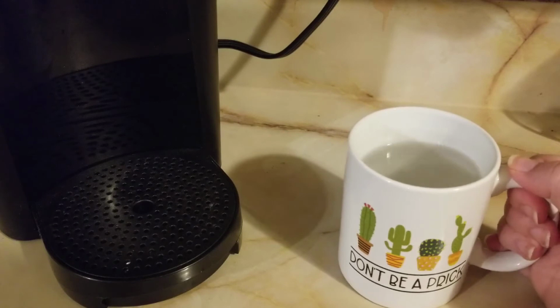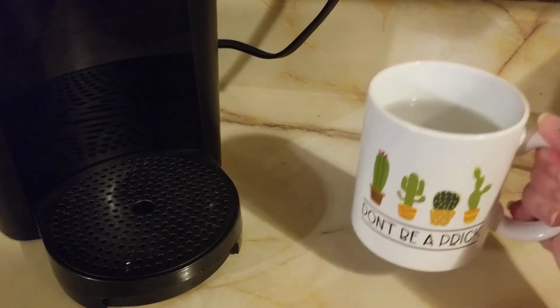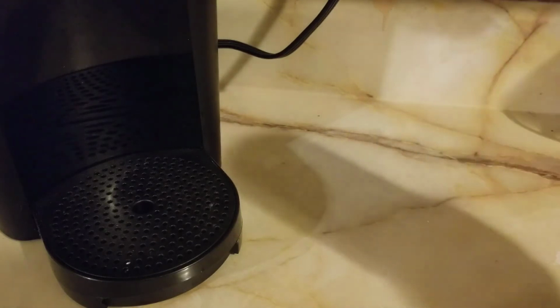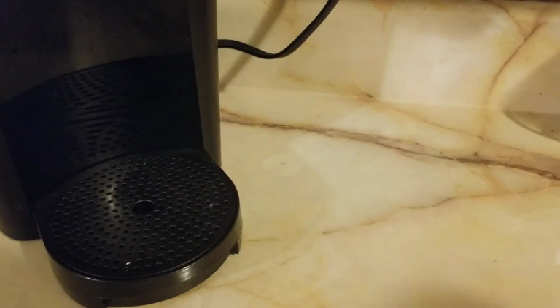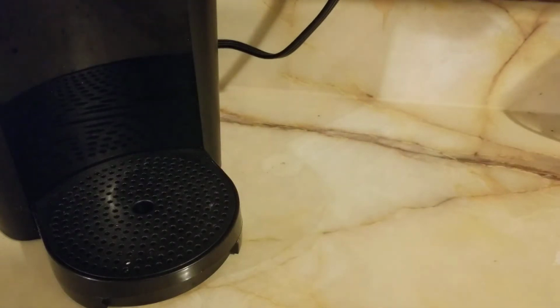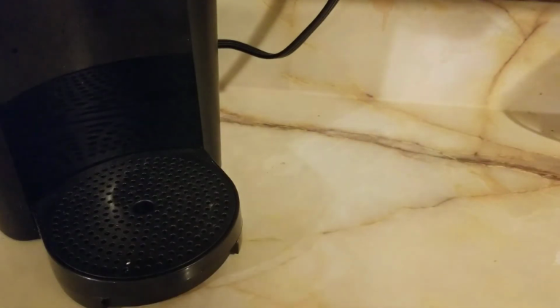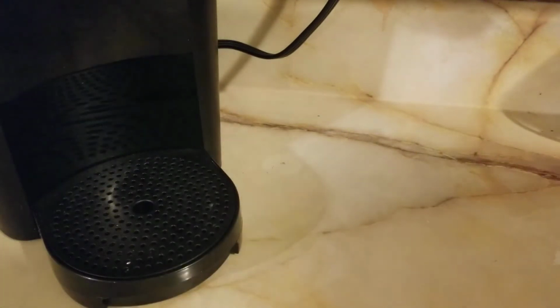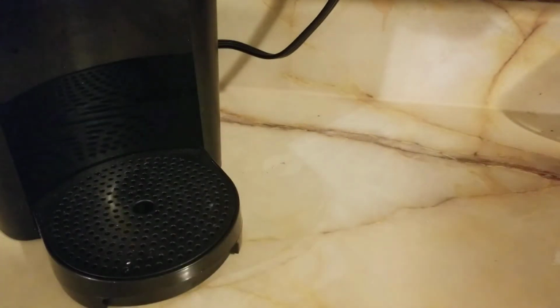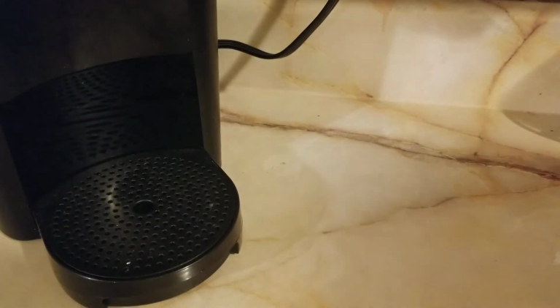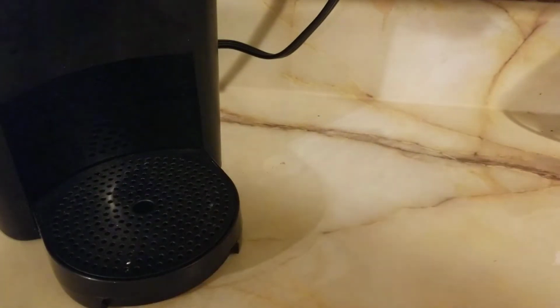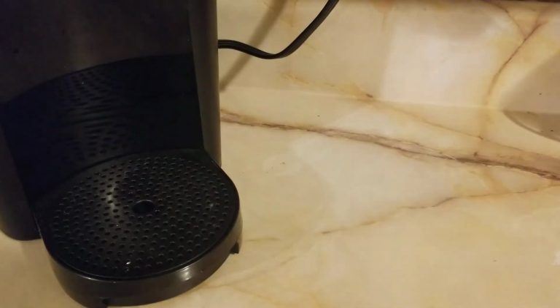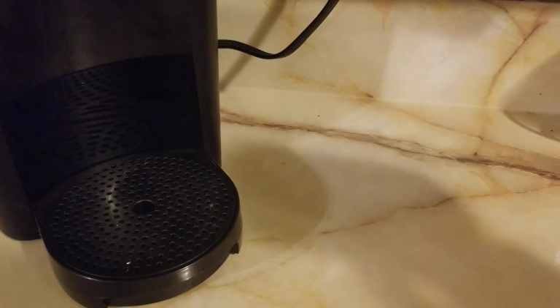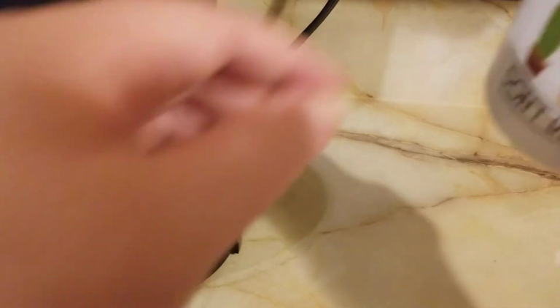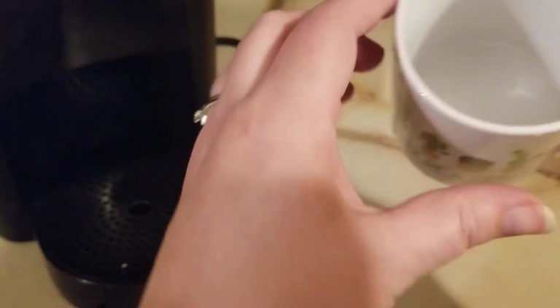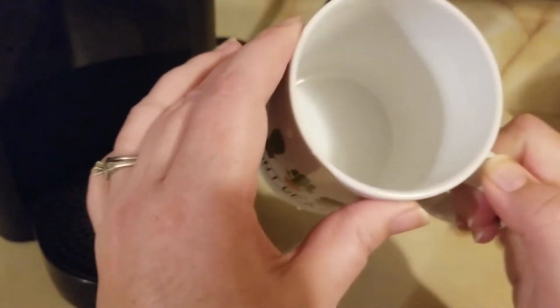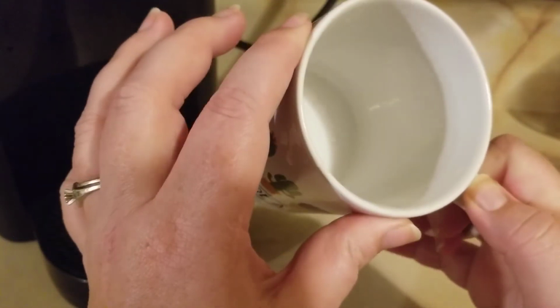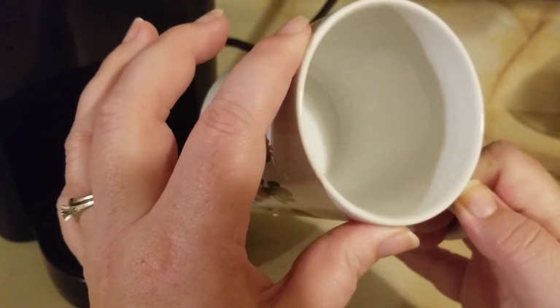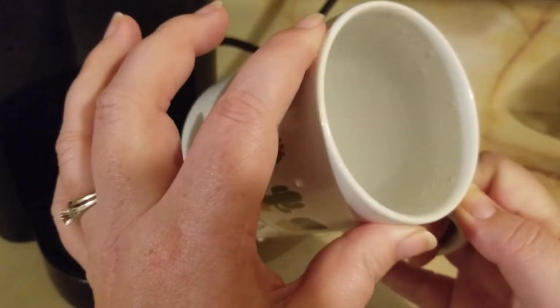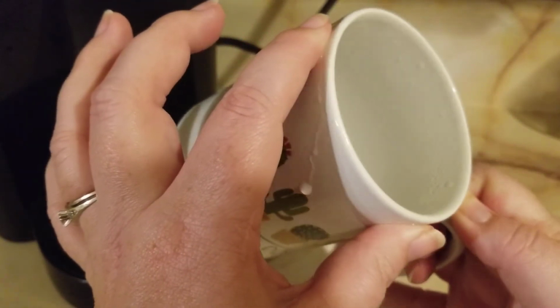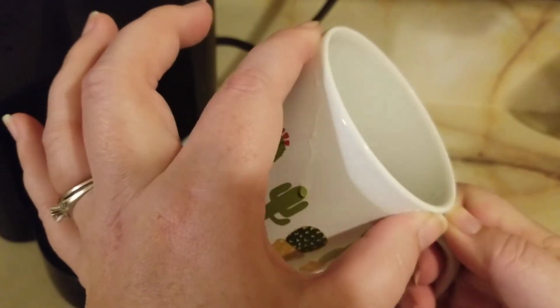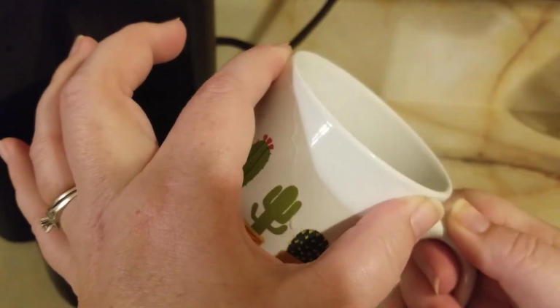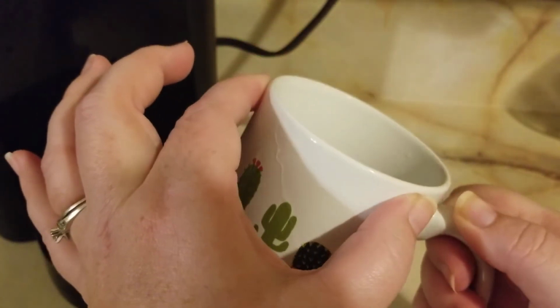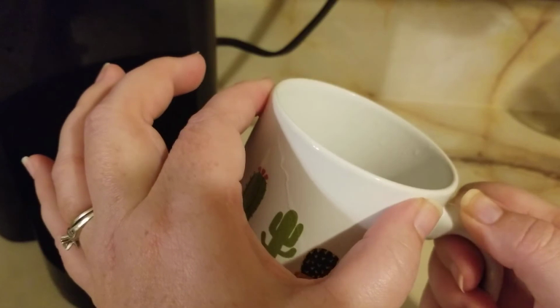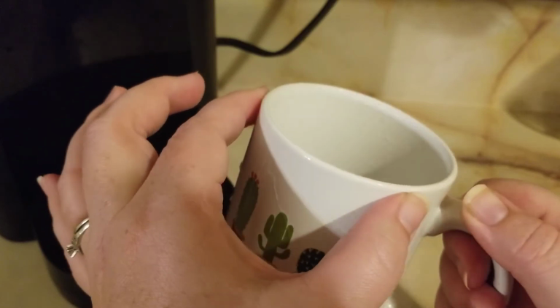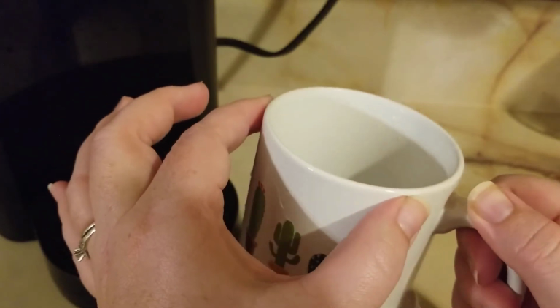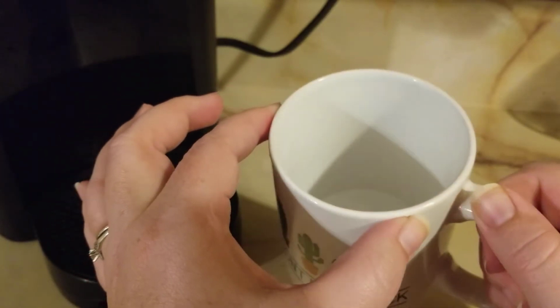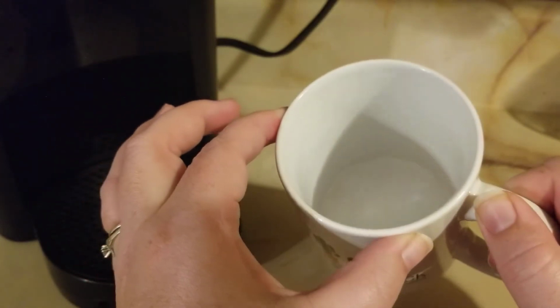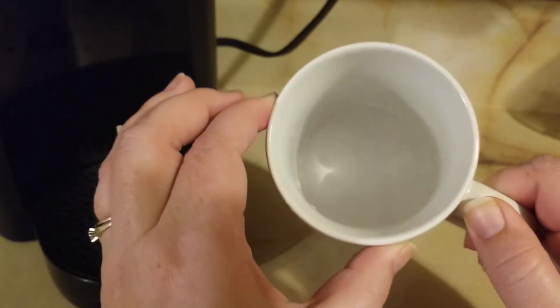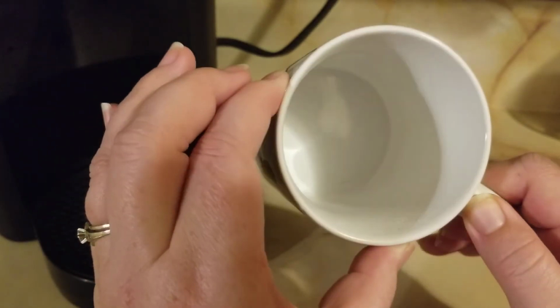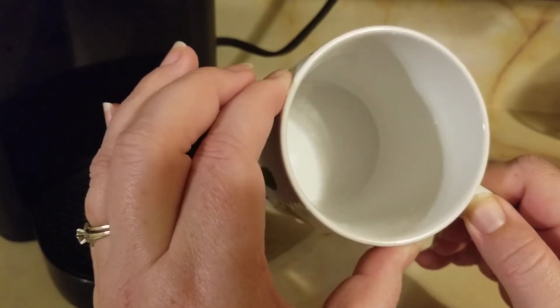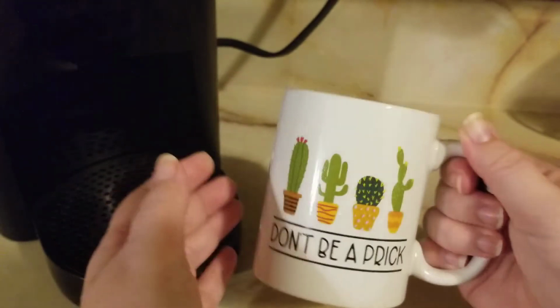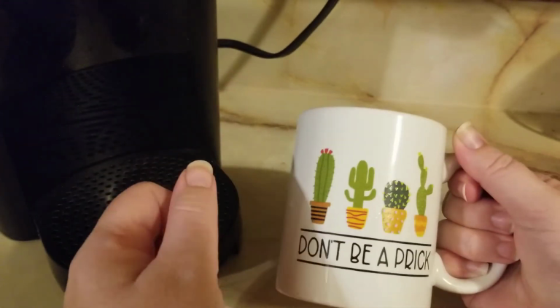So I'm going to dump this out real quick and check out the inside of it. Like I said, it's really good — I don't see any fractures happening, just a bunch of water. Yeah, I like it.